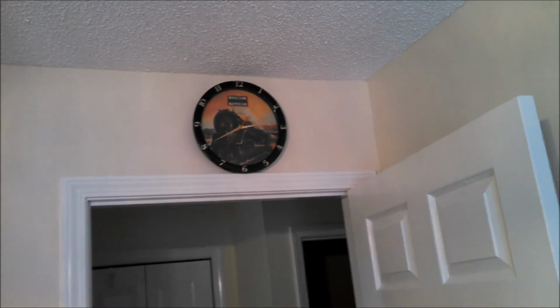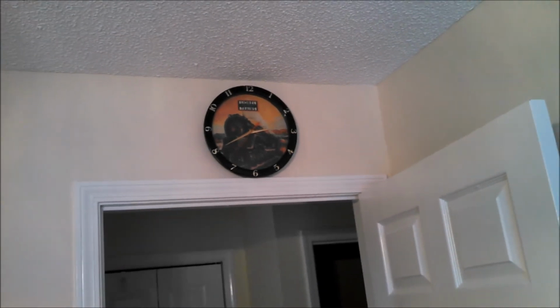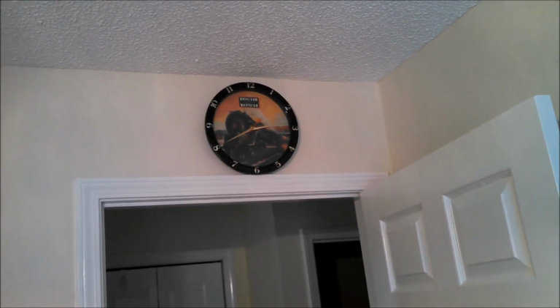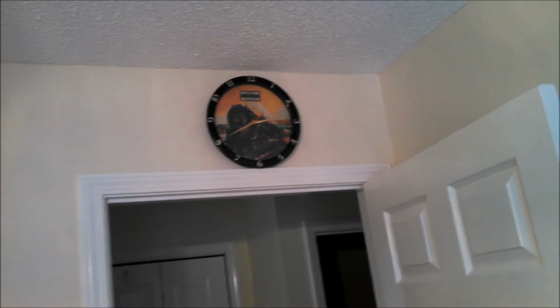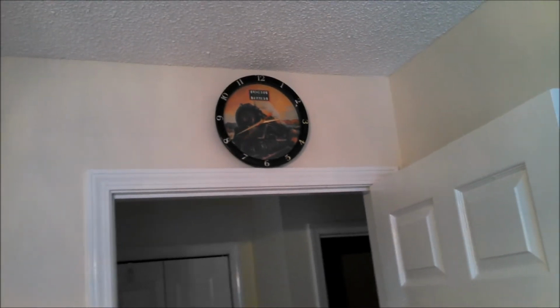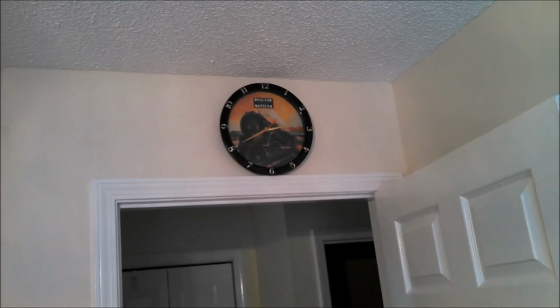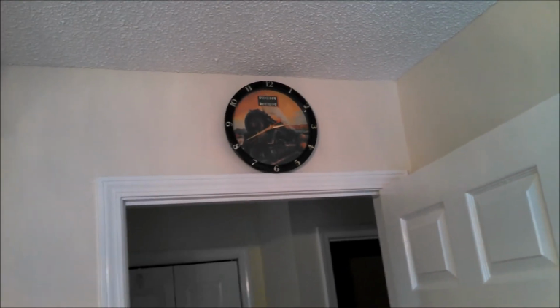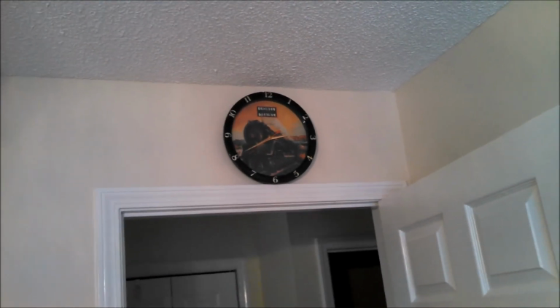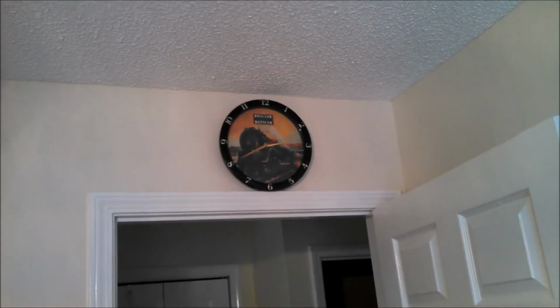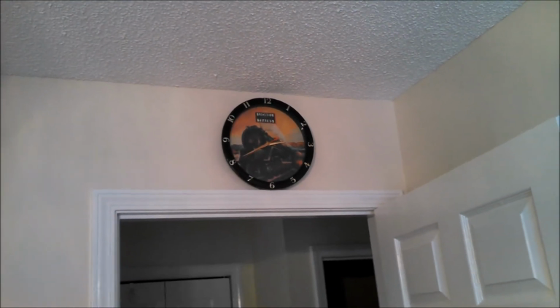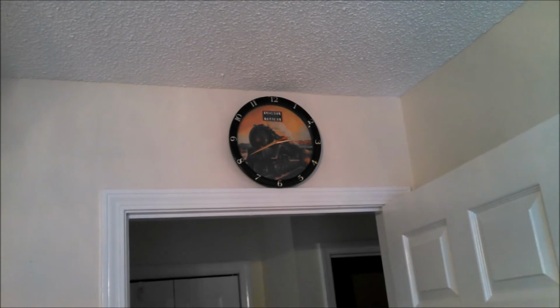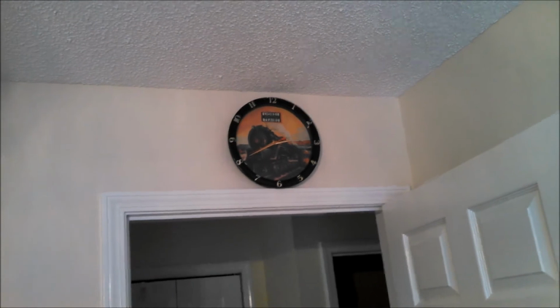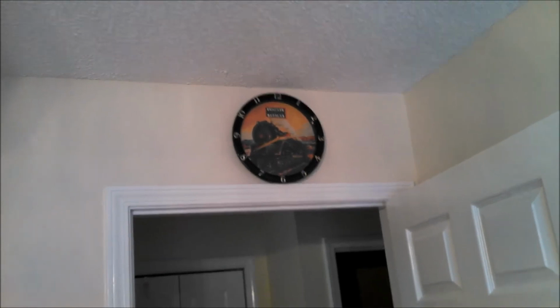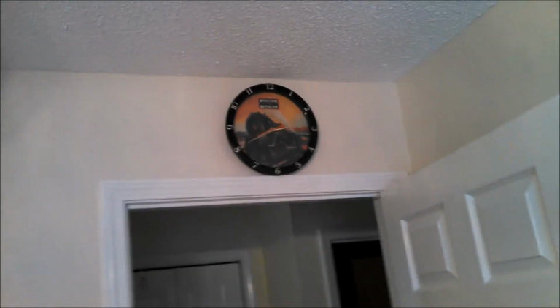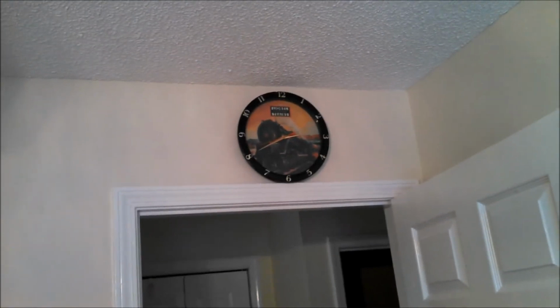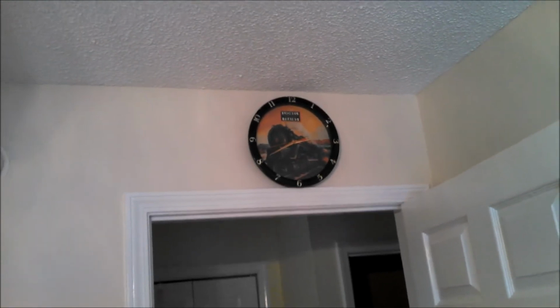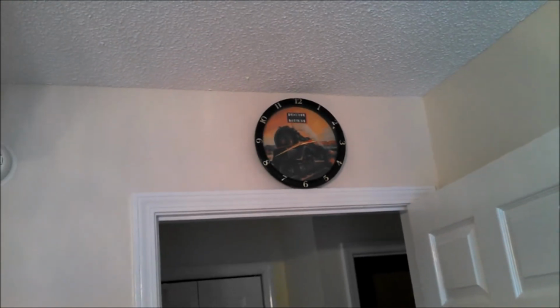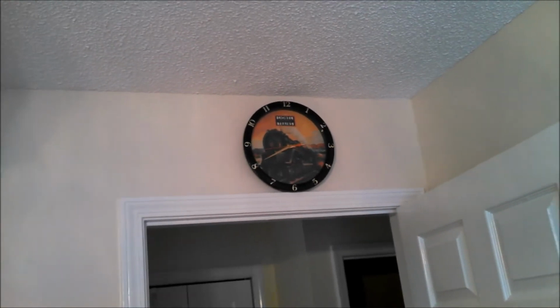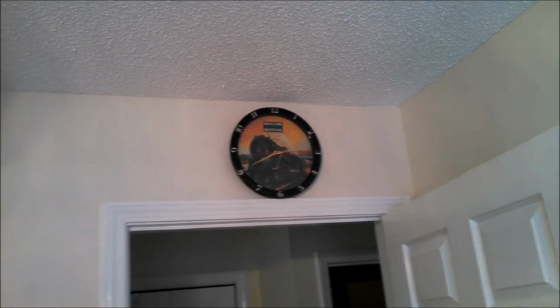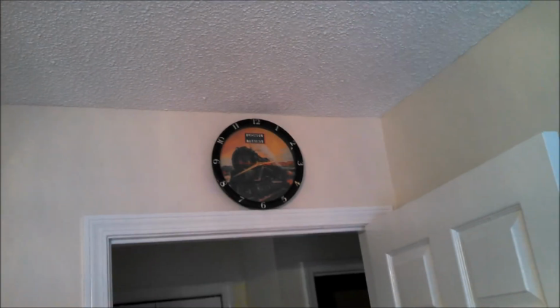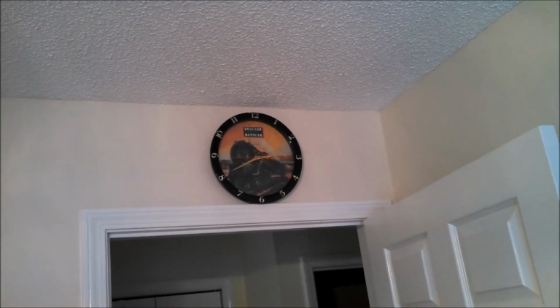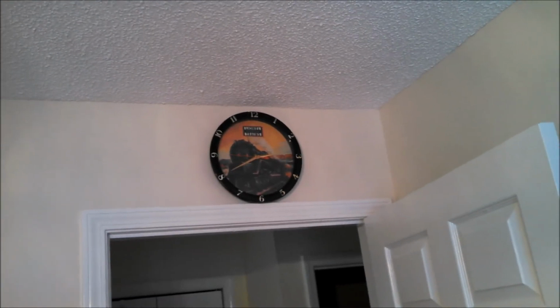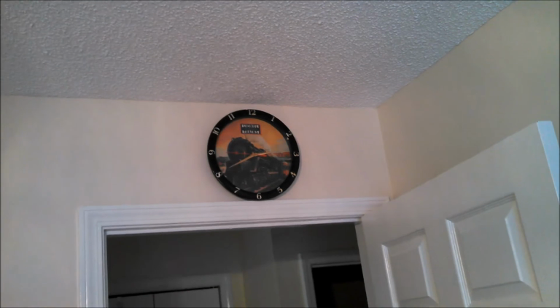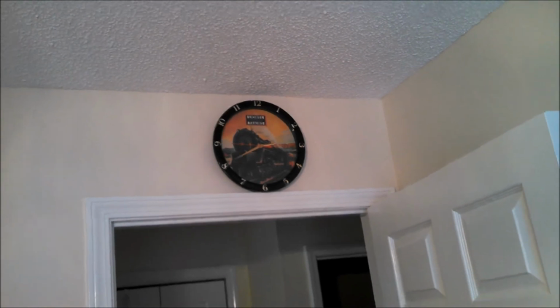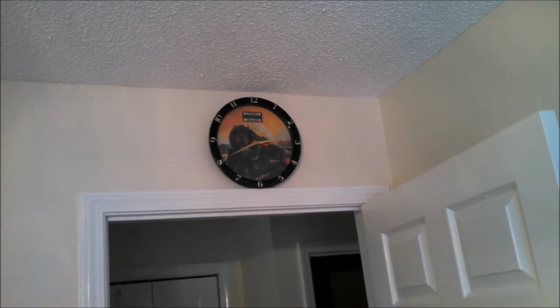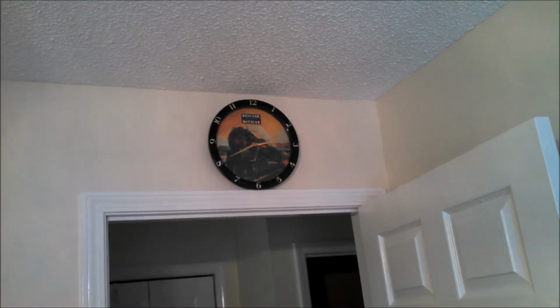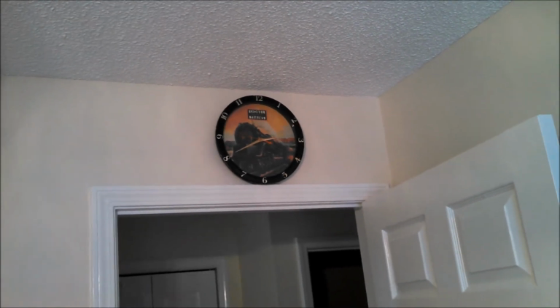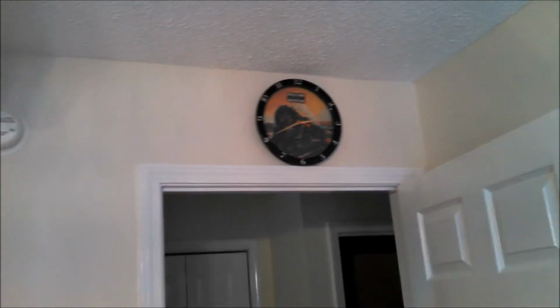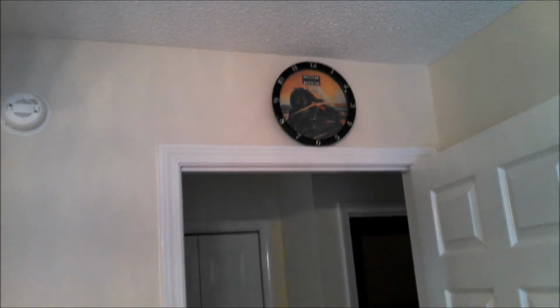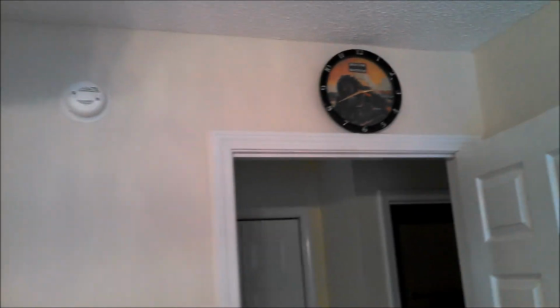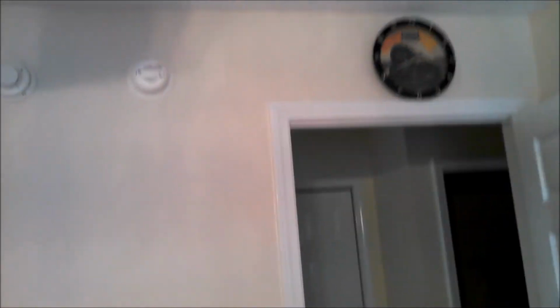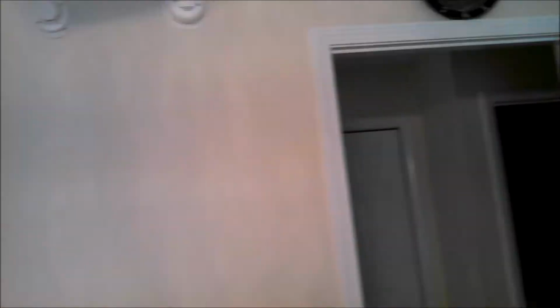Let me go back over here — there's my Lionel train clock, which my buddy Todd's son gave to me, or I guess they both gave it to me. I don't have the batteries for the sound in it. Last thing I need is that sucker going off at two, three, four, five, six o'clock in the morning doing the train whistles.